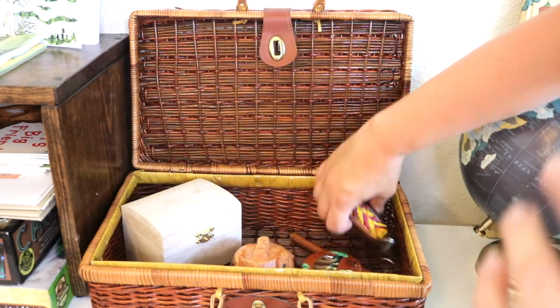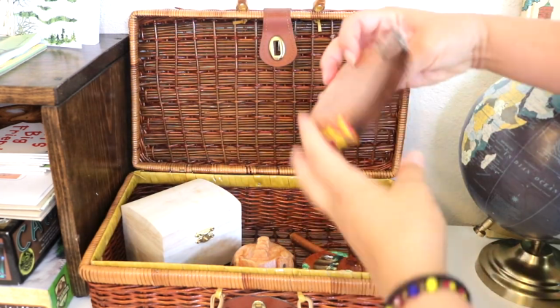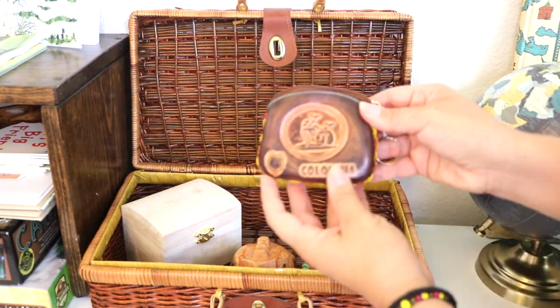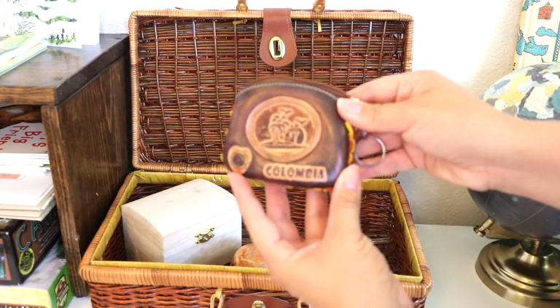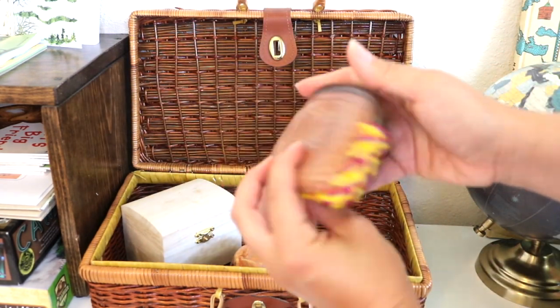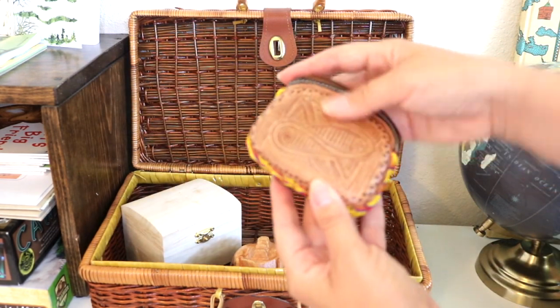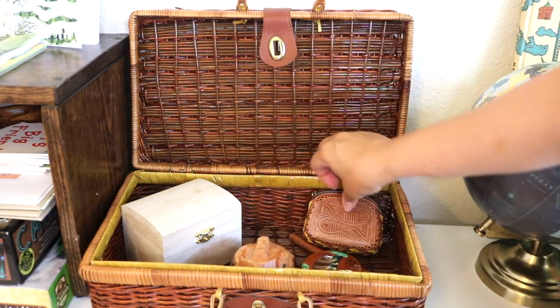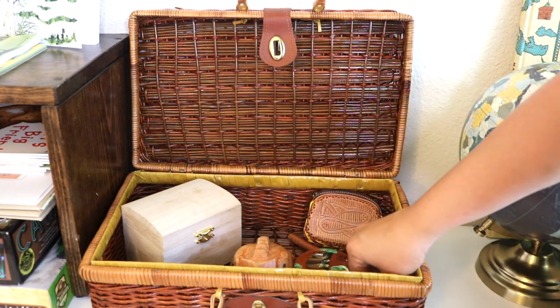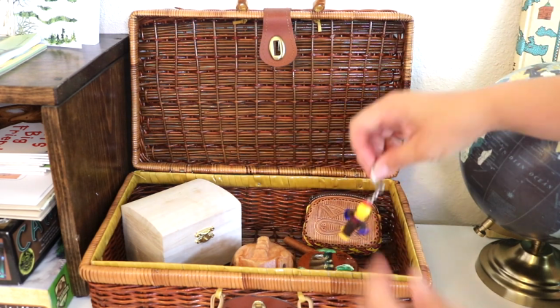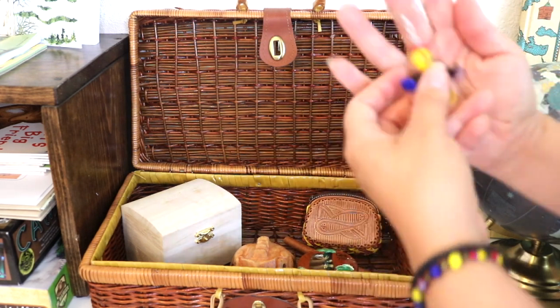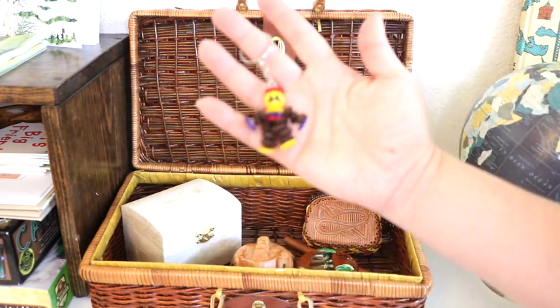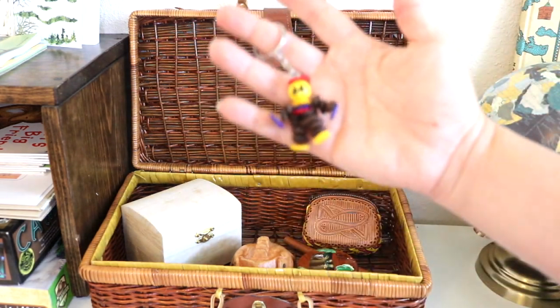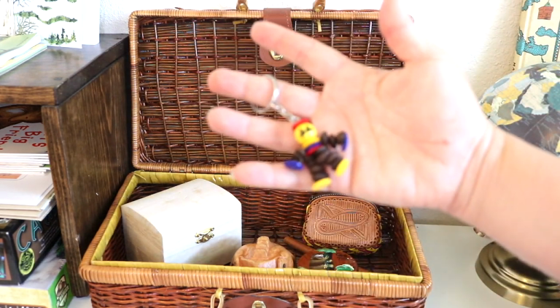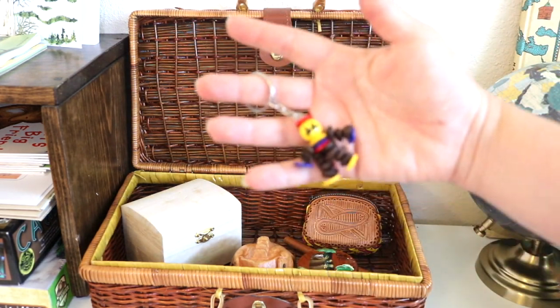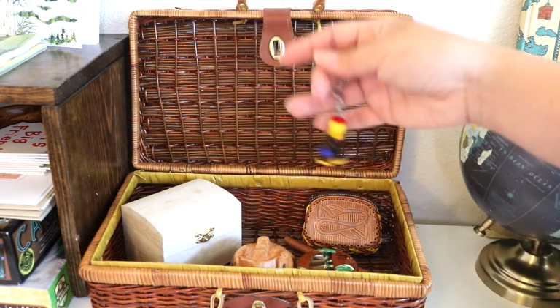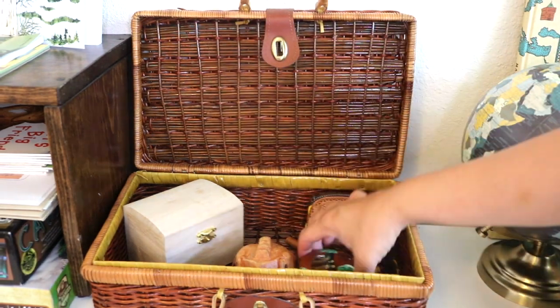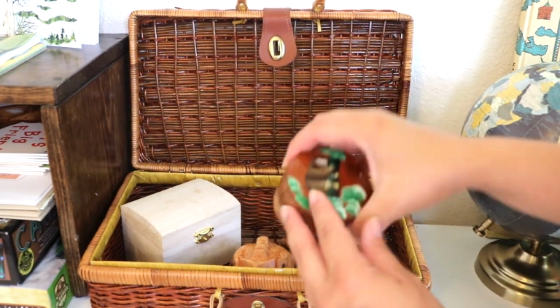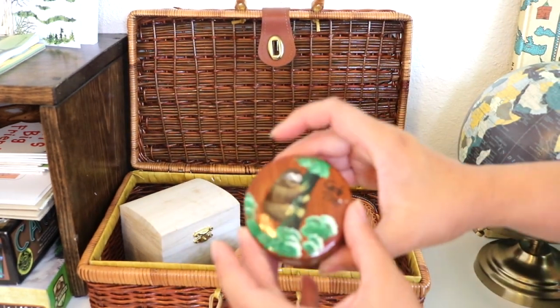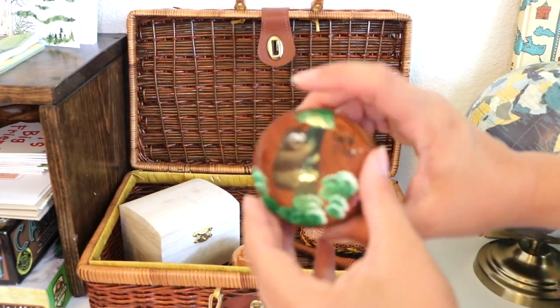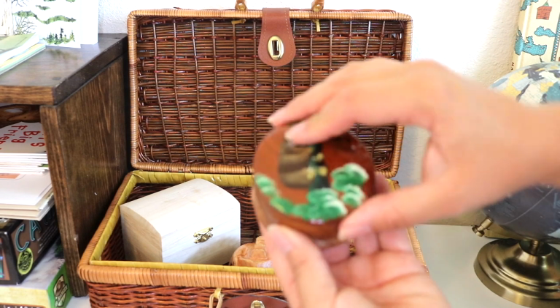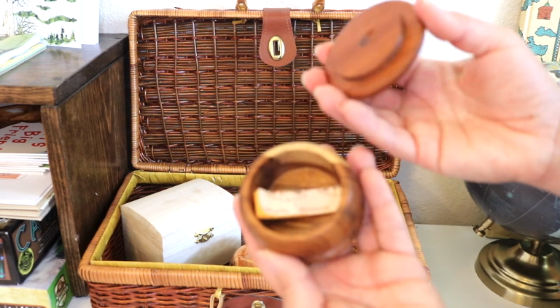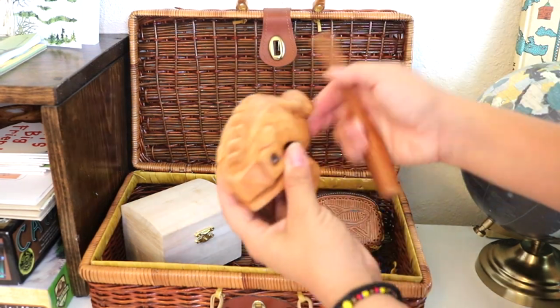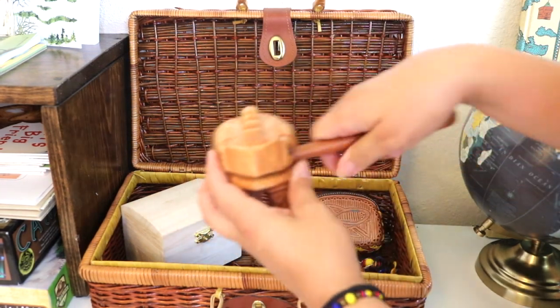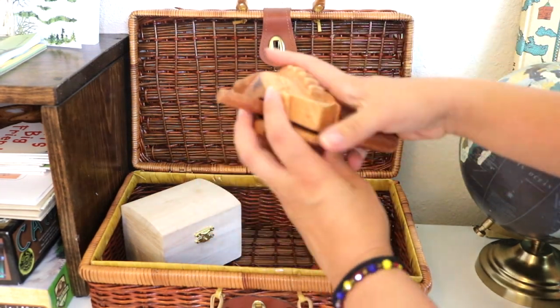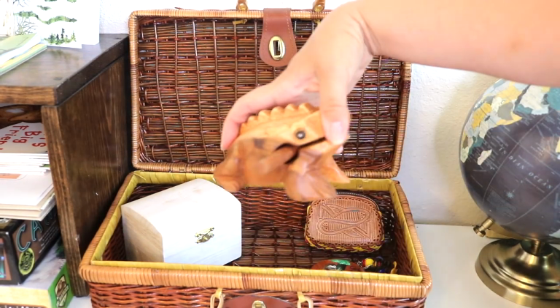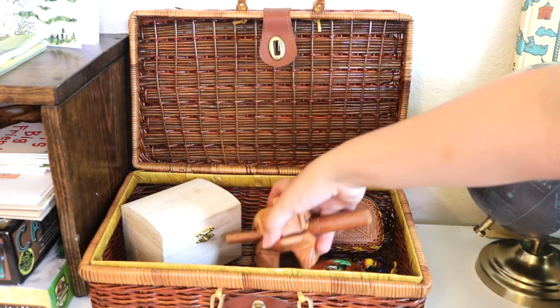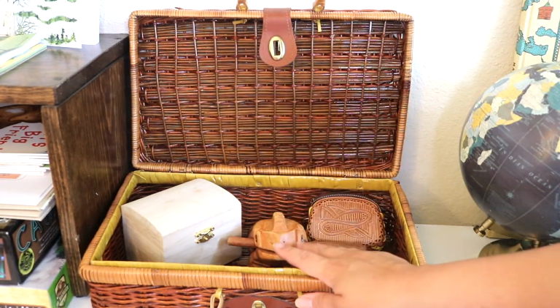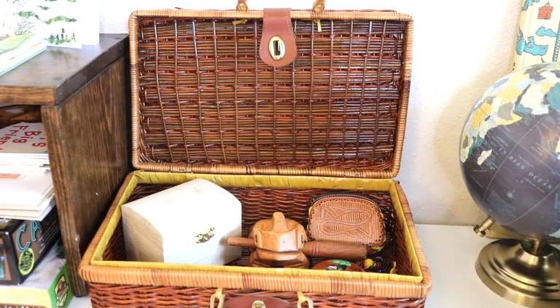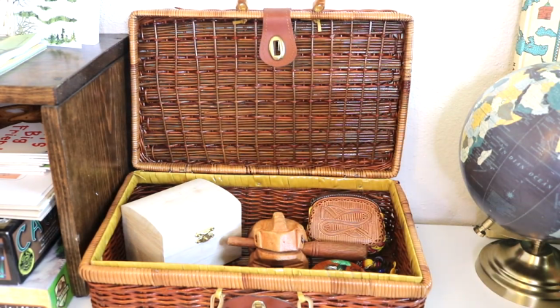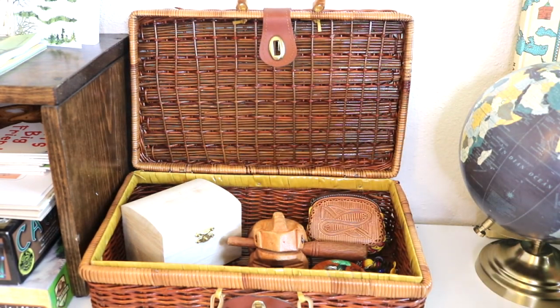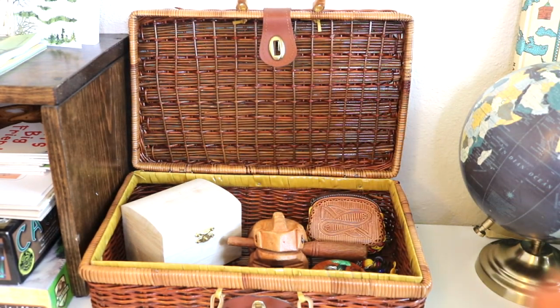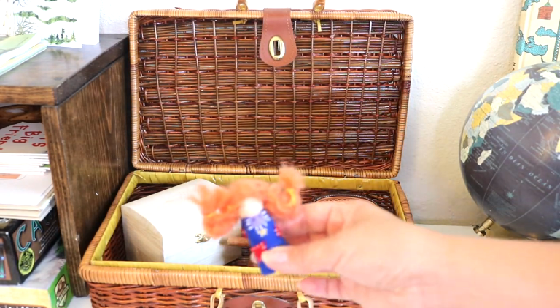We are also collecting traditional artifacts or instruments from countries around the world to keep in our suitcase. And our favorite adventurer, Pippi, lives on the suitcase too.